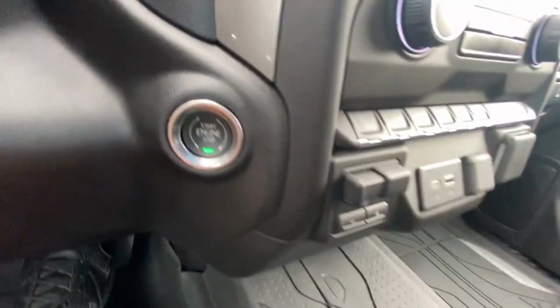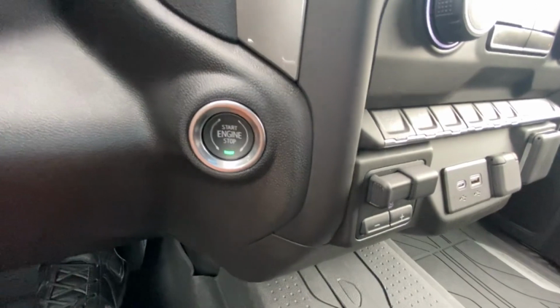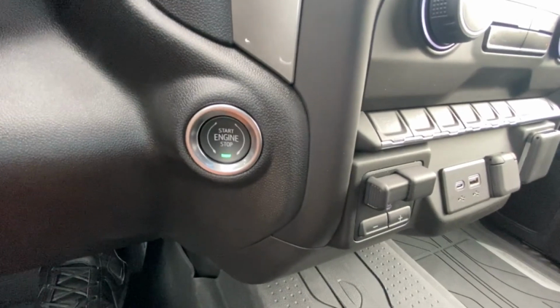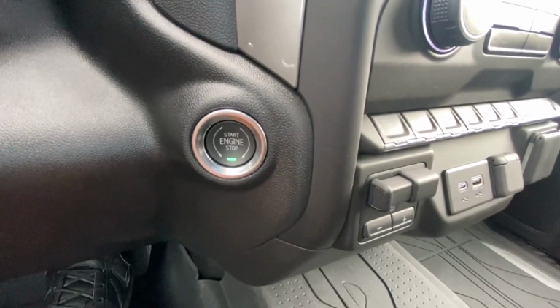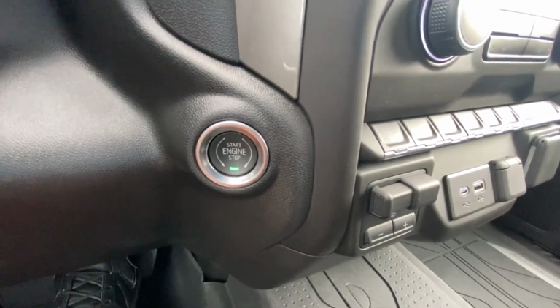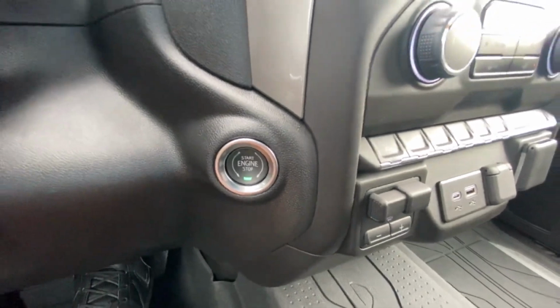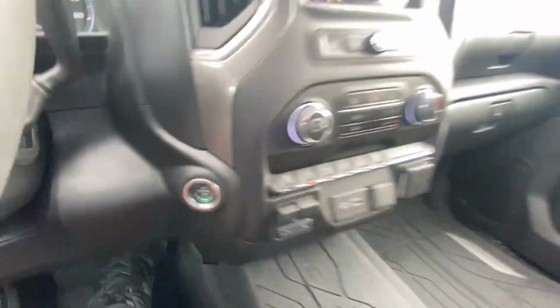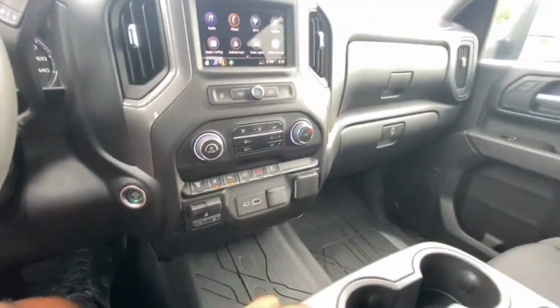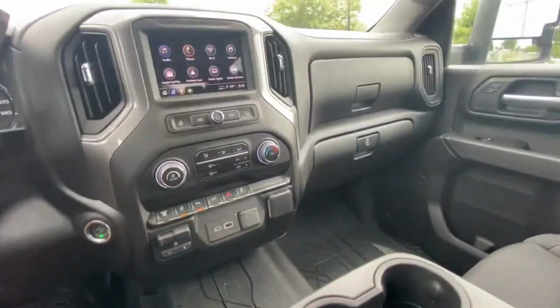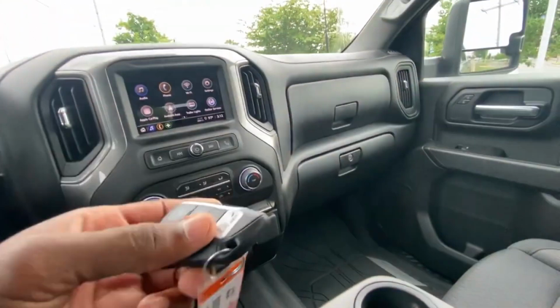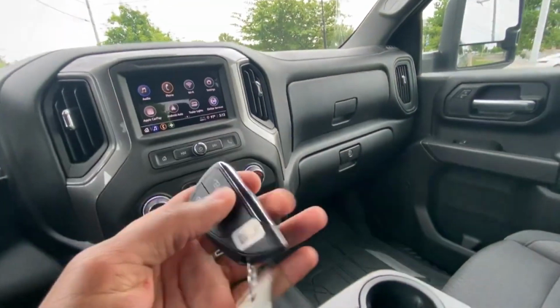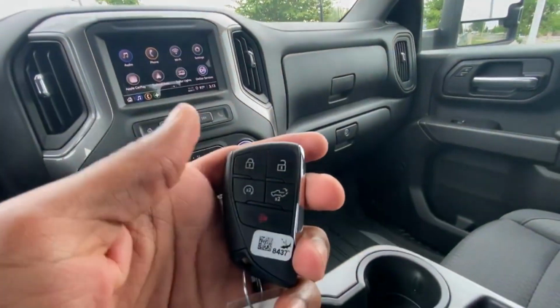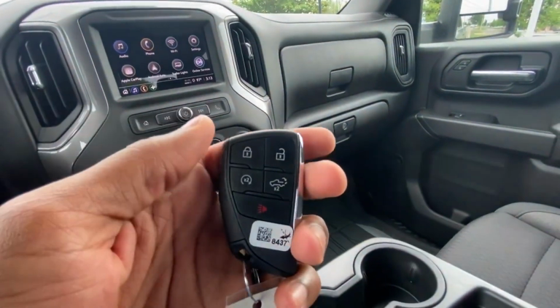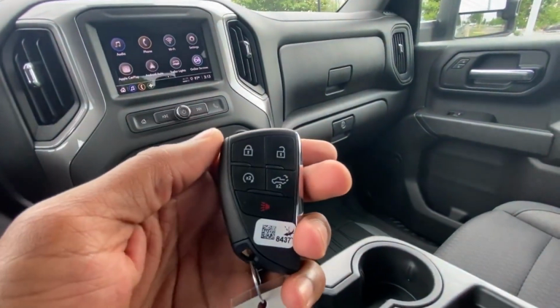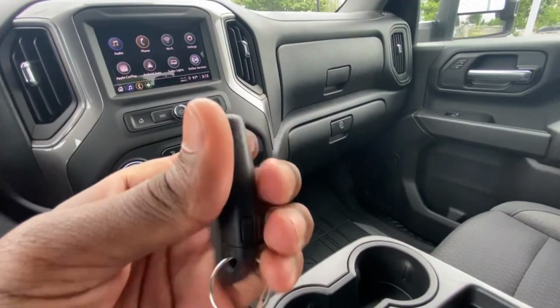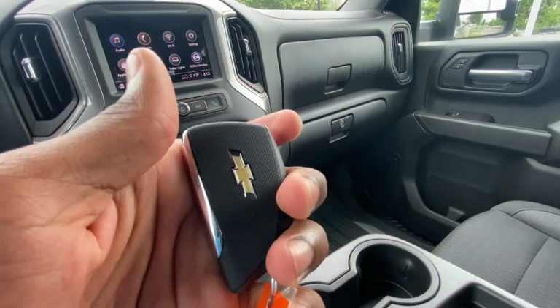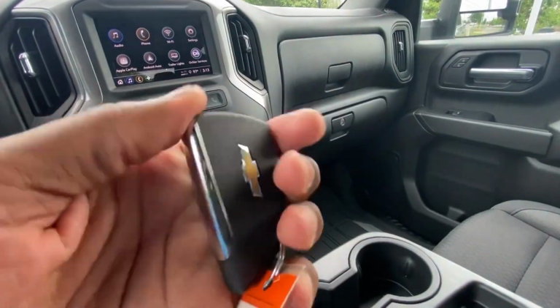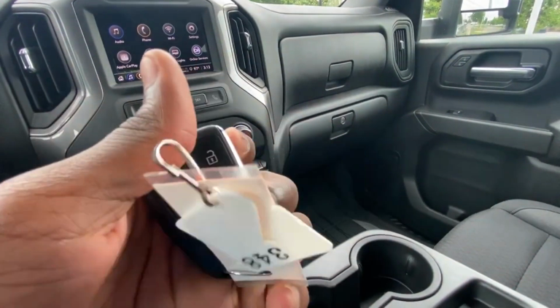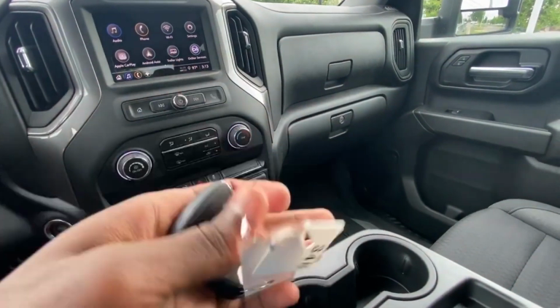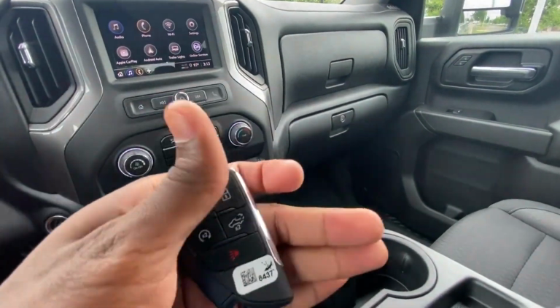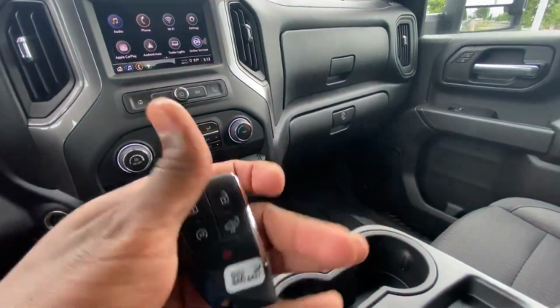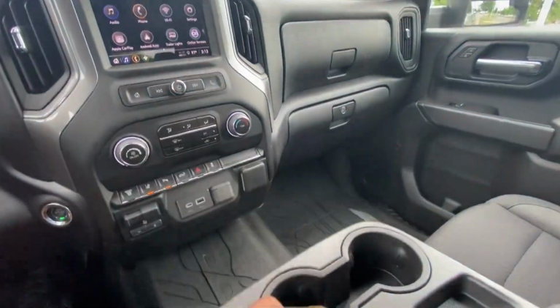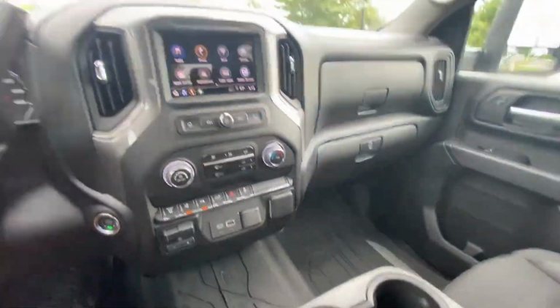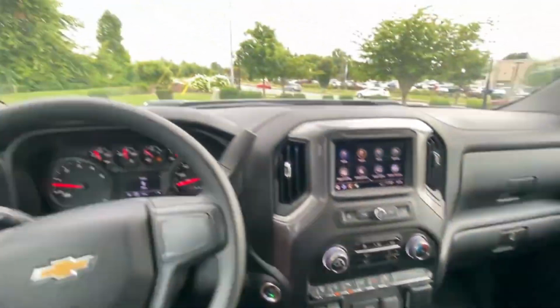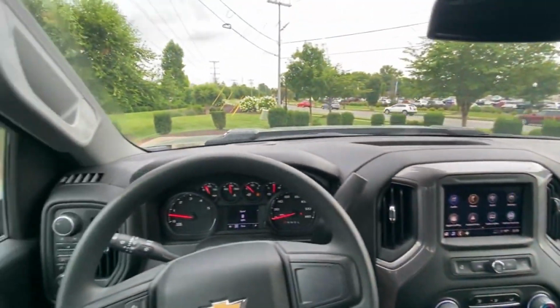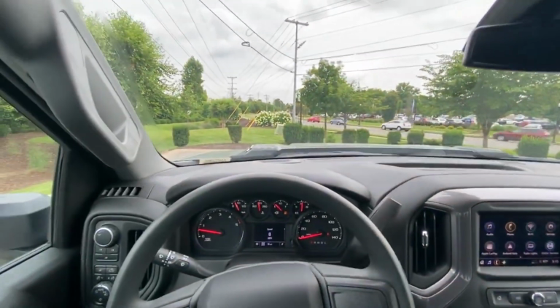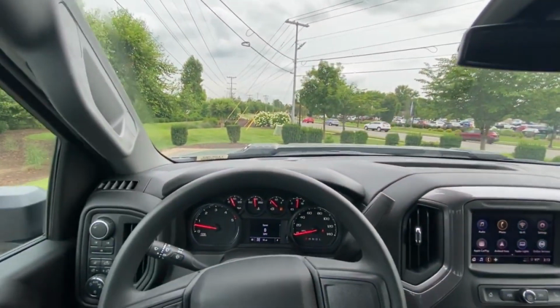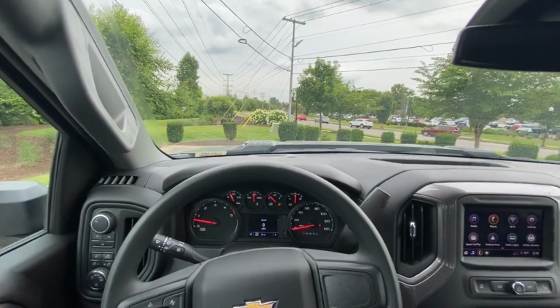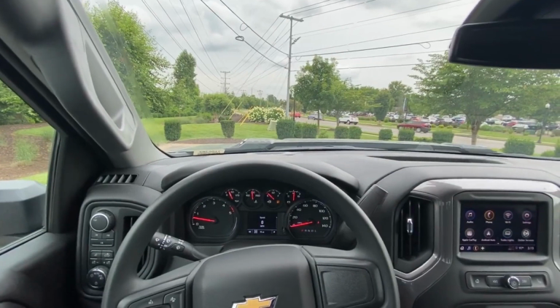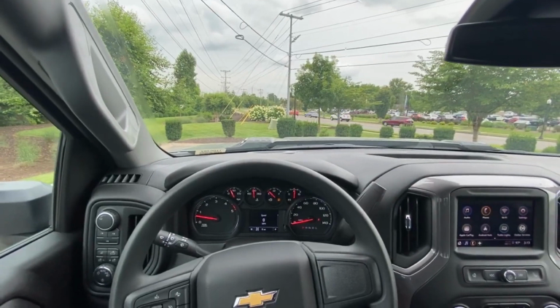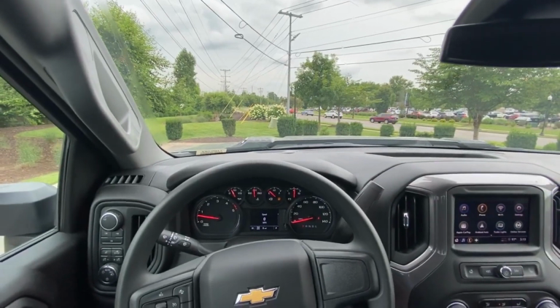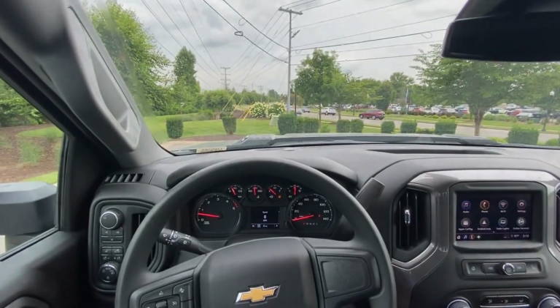And then there's our push-button start. Here's the key fob with remote start. Next, let's go ahead and take this 2500 HD out on the road for a test drive.